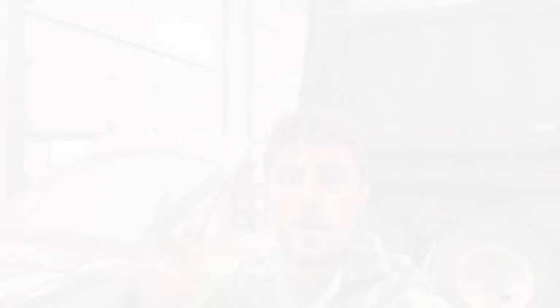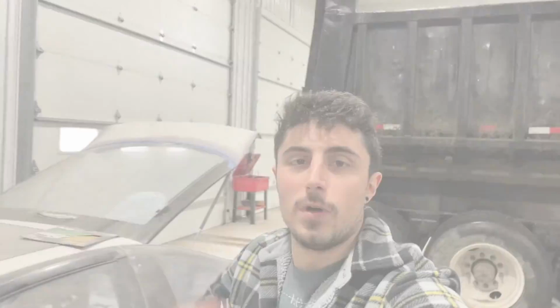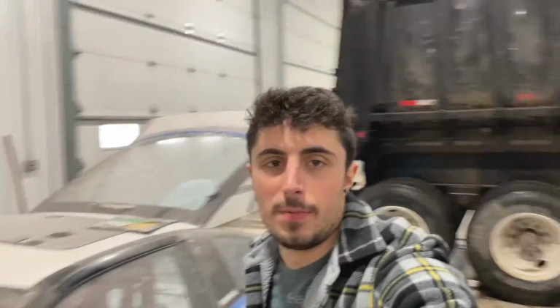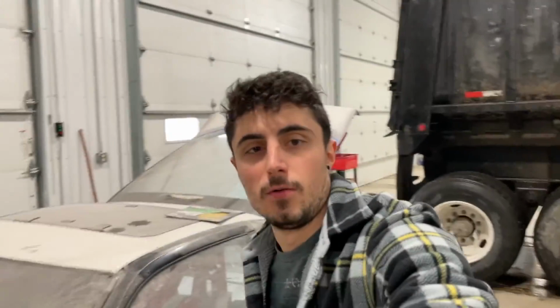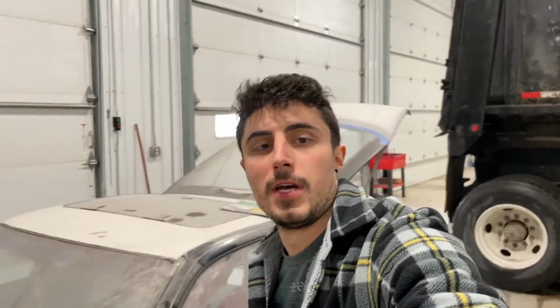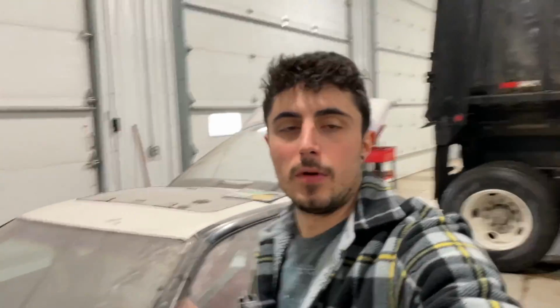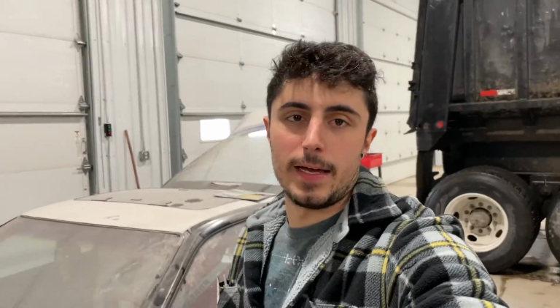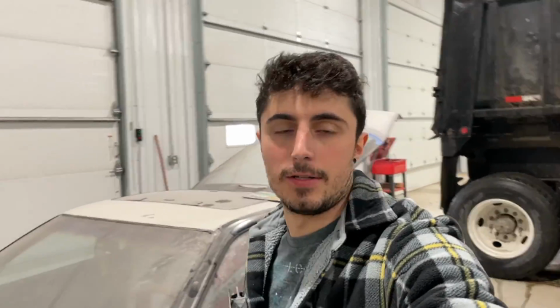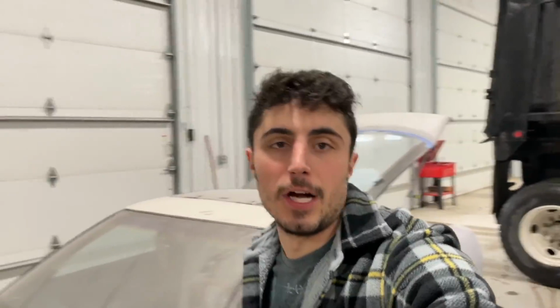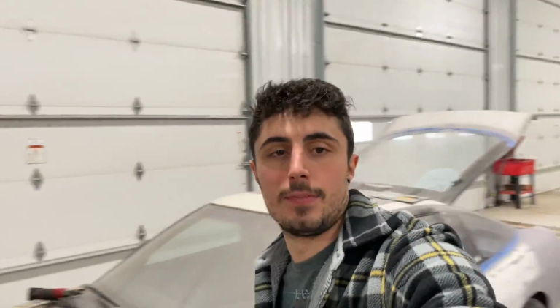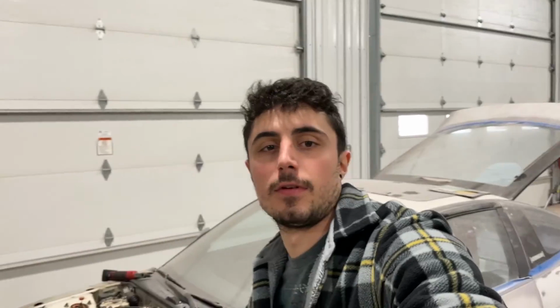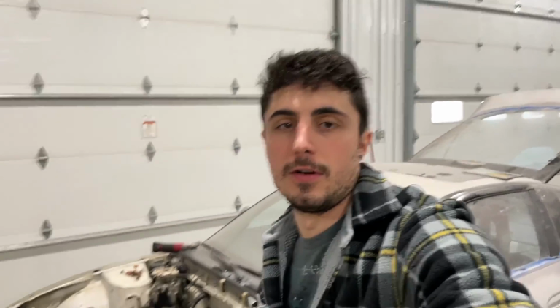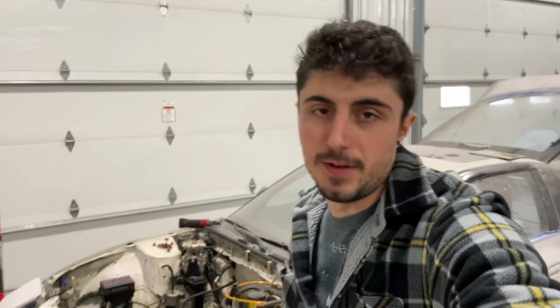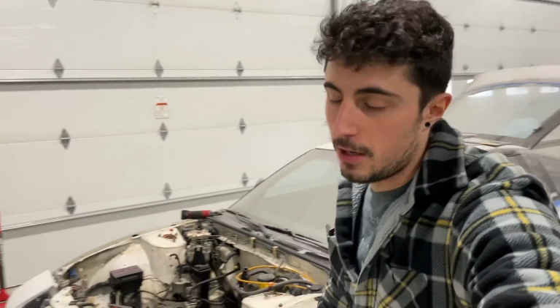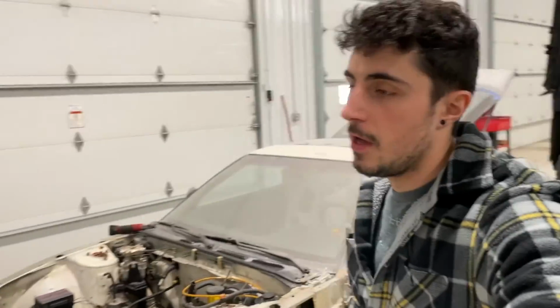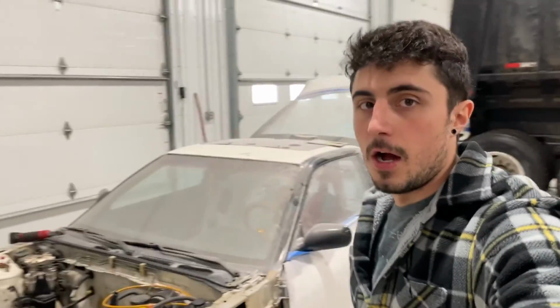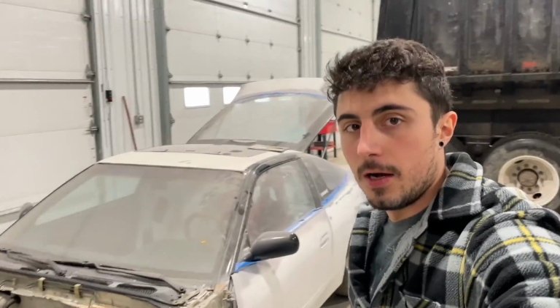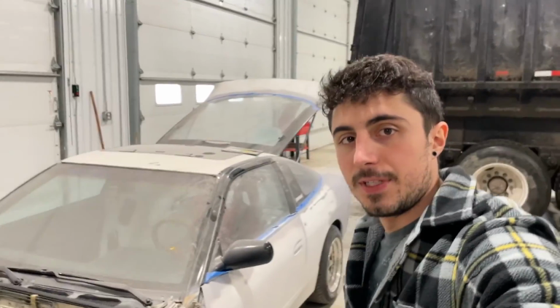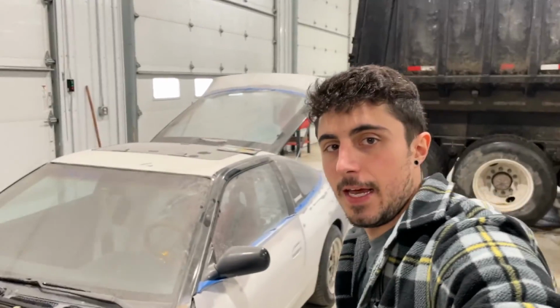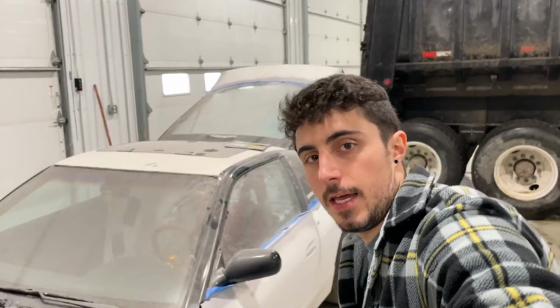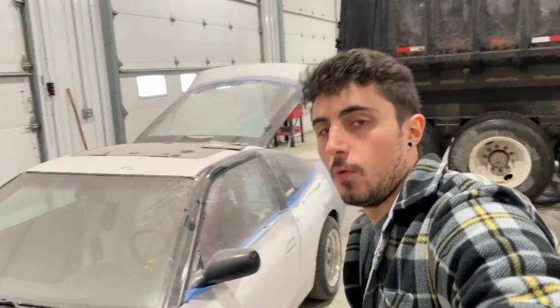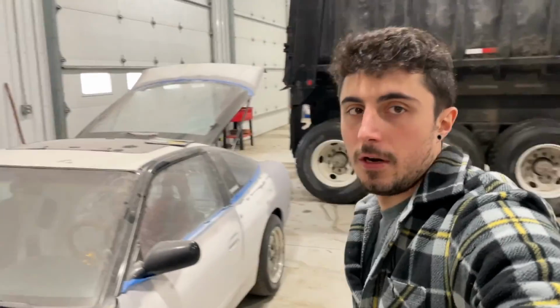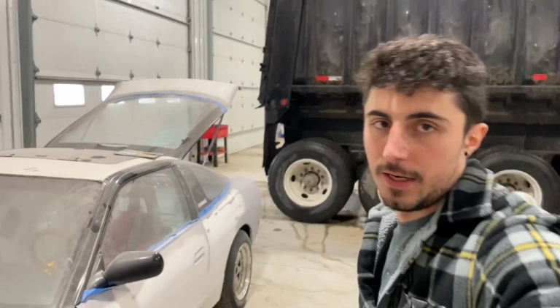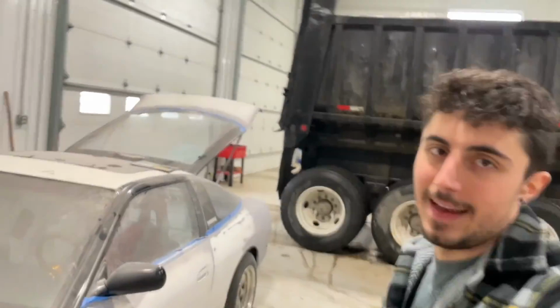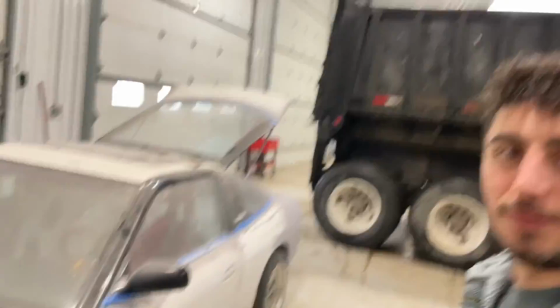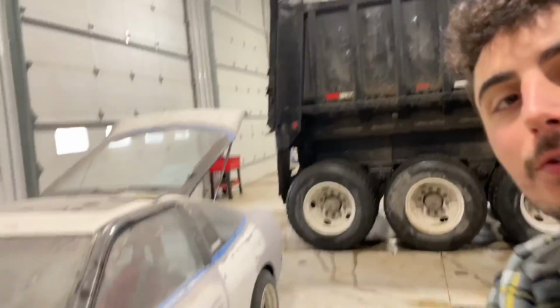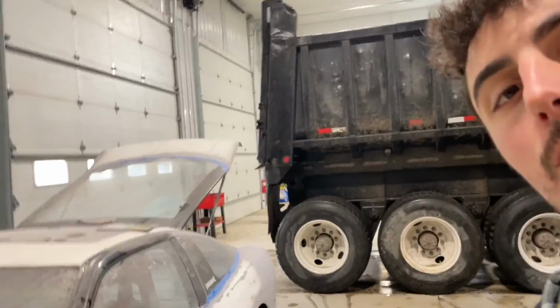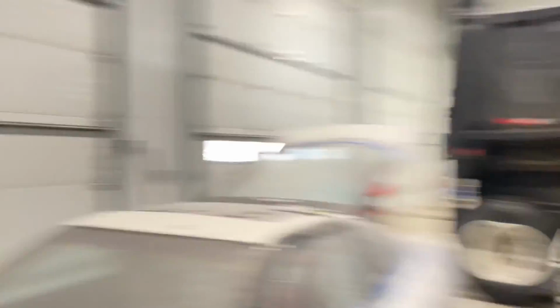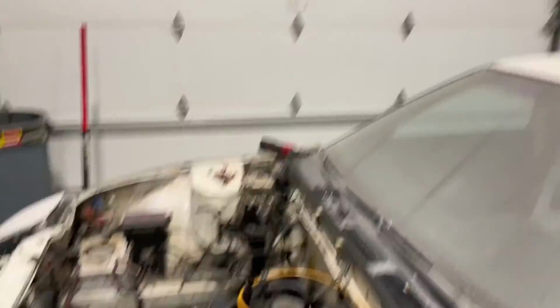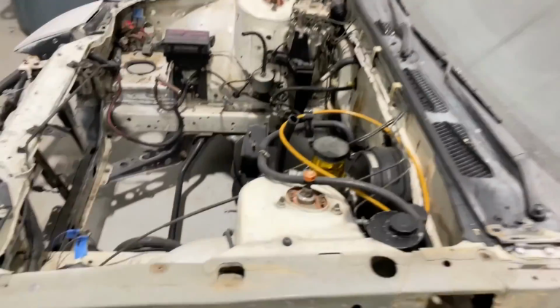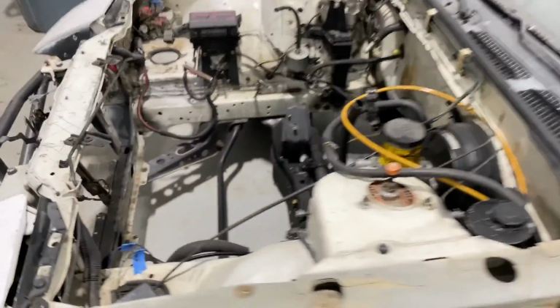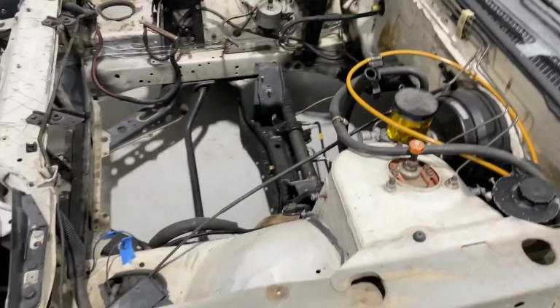What's up everyone, we're back here at the shop for another video. Today we are going to dive into the engine bay.